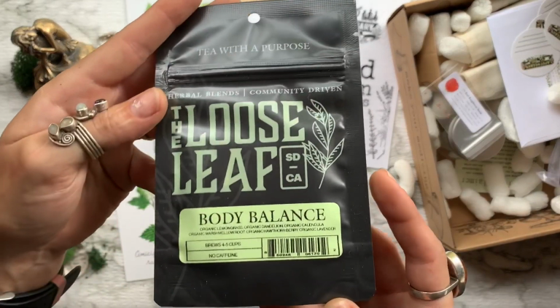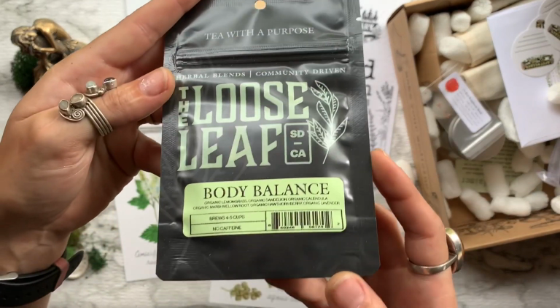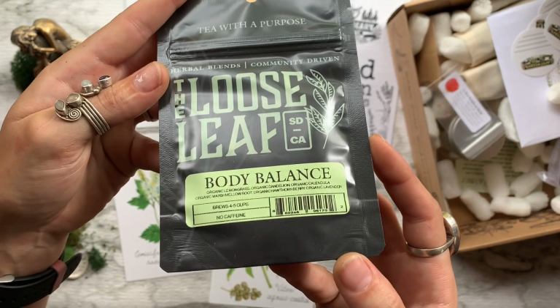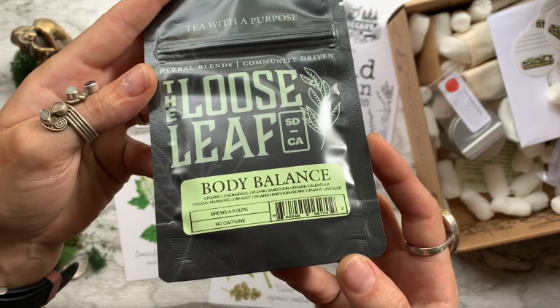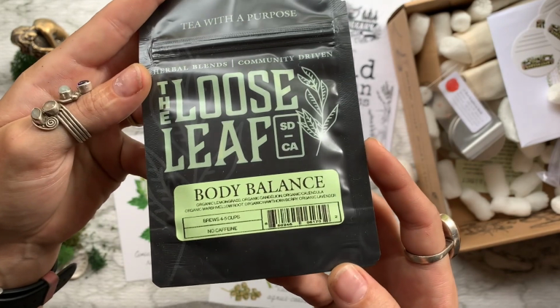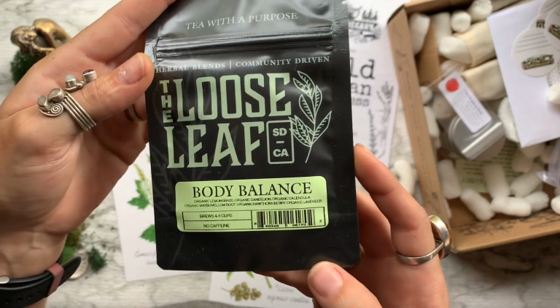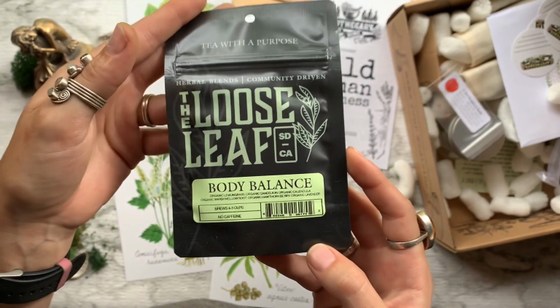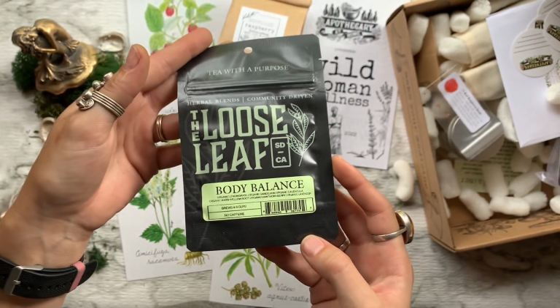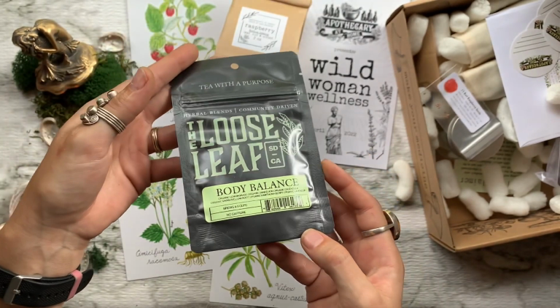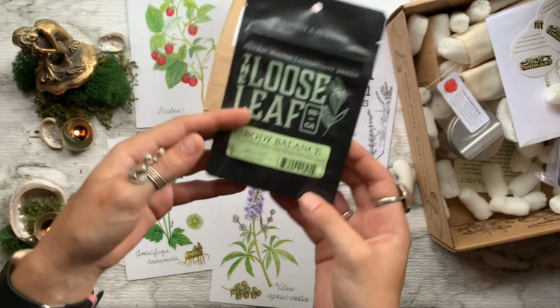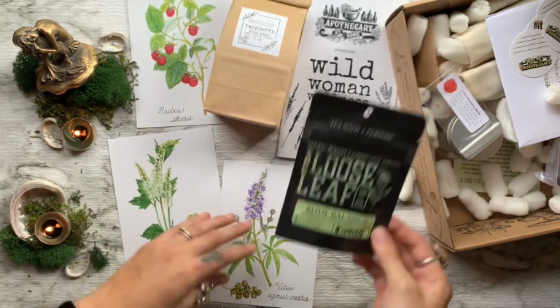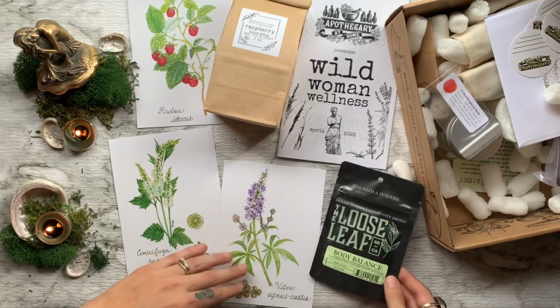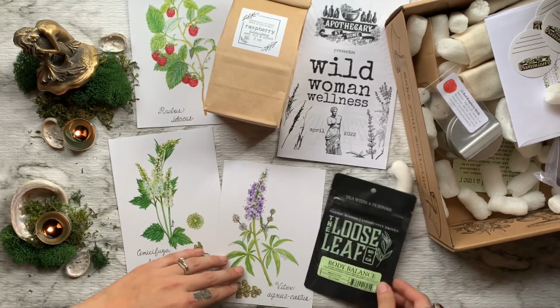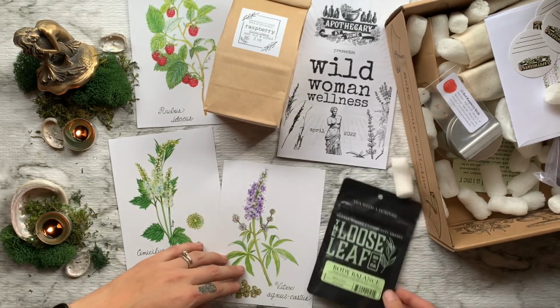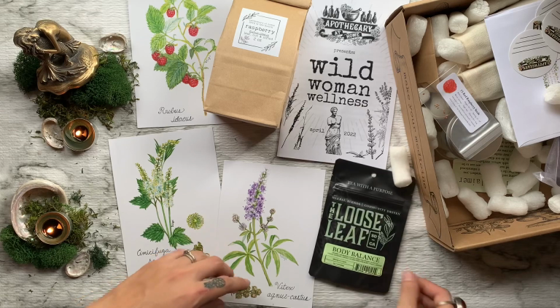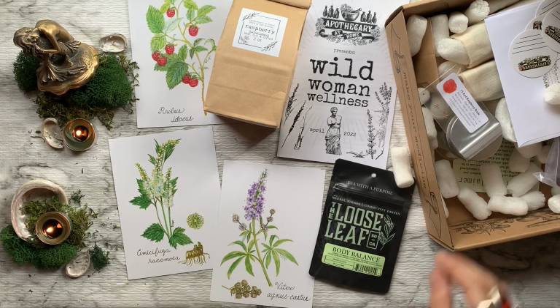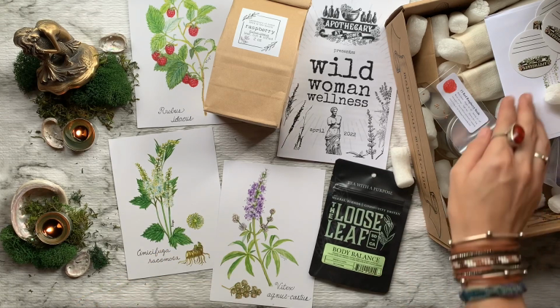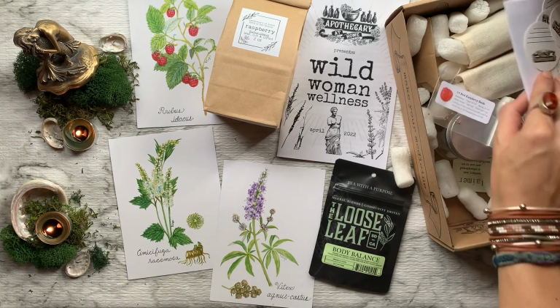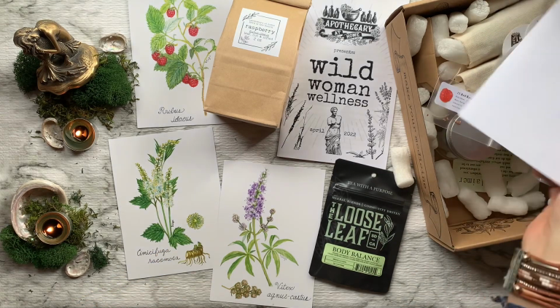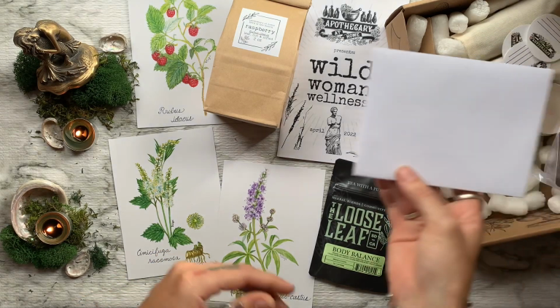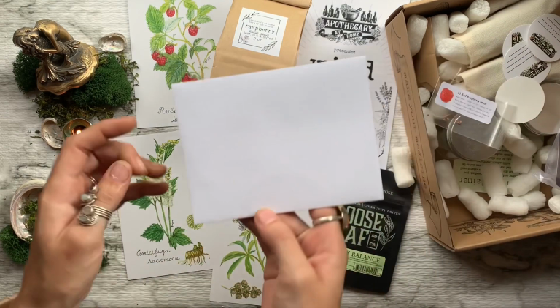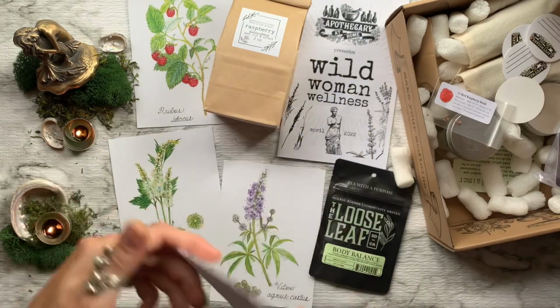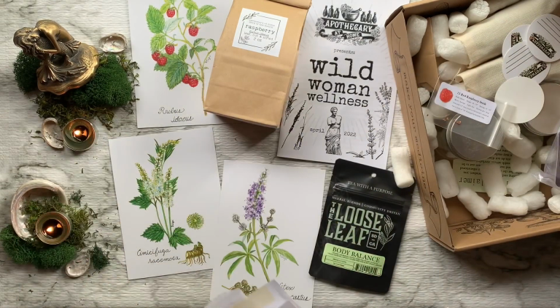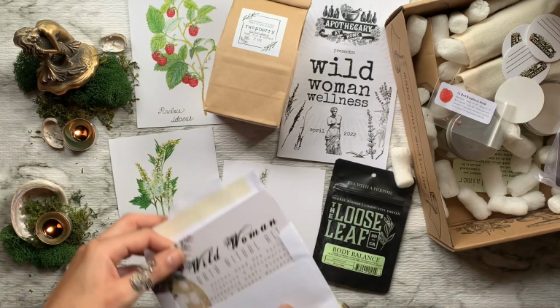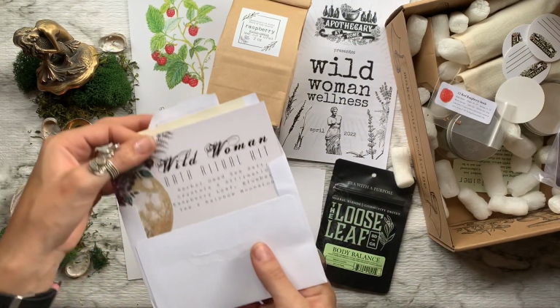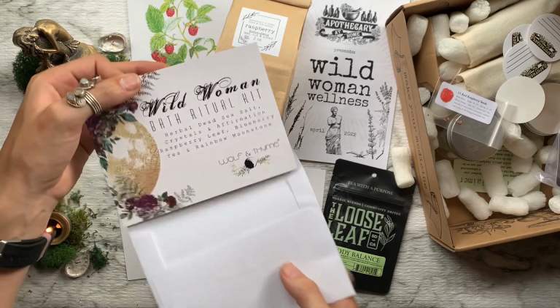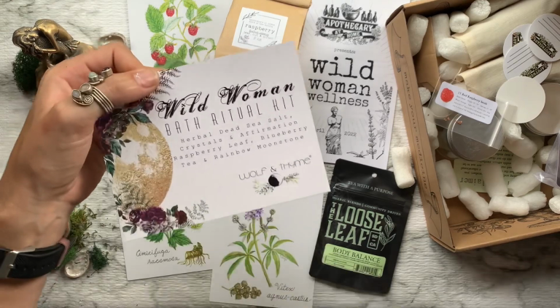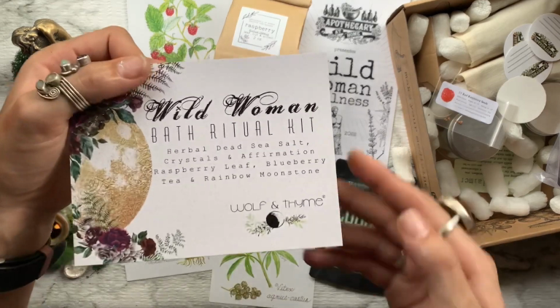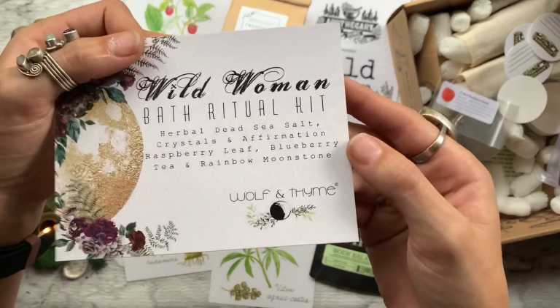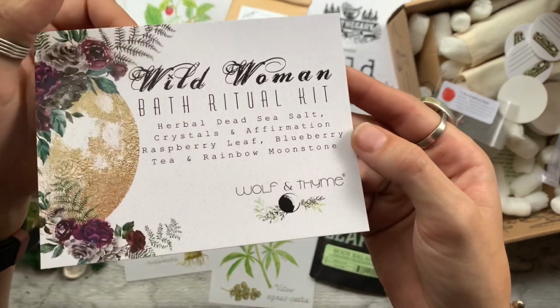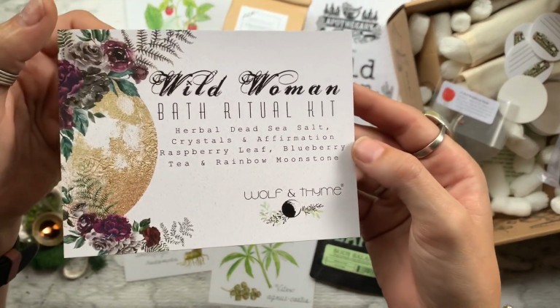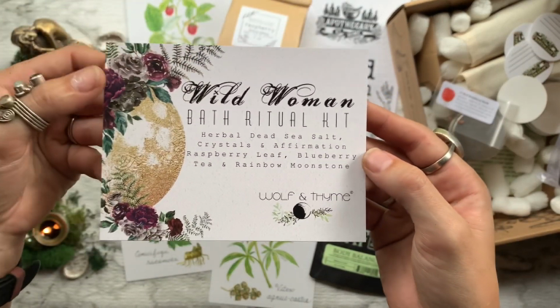Here we have some organic tea from the Loose Leaf Tea Company. This one is titled Body Balance and features lemongrass, dandelion, calendula, marshmallow root, and others. After that we have a bonus gift from Wolf in Time — this is a bath ritual kit.